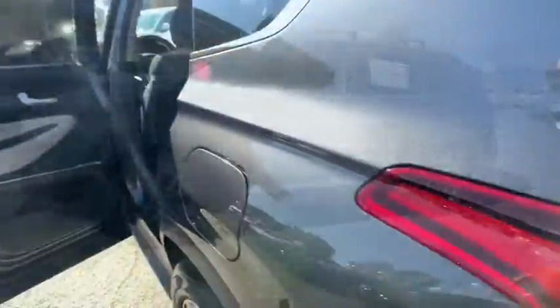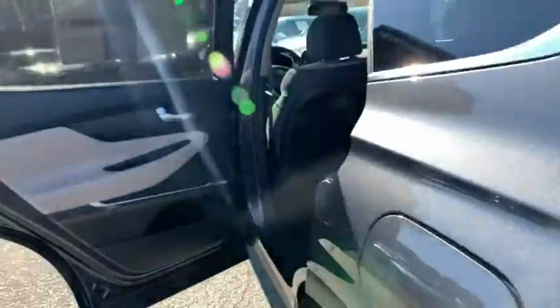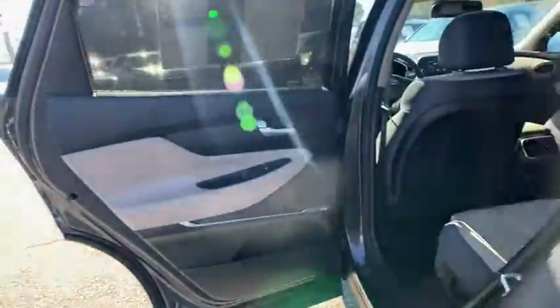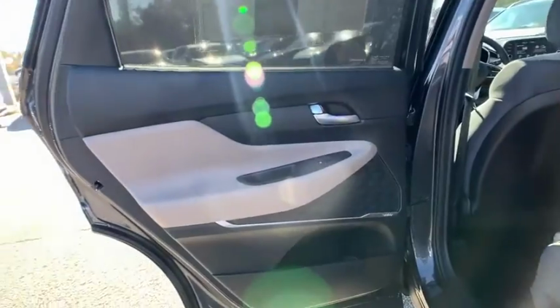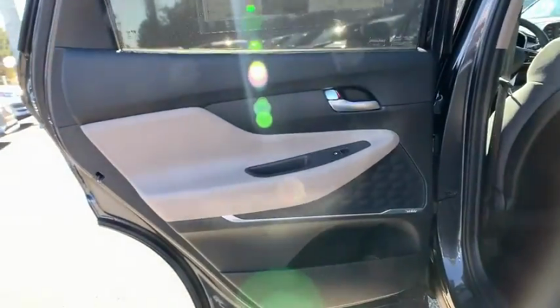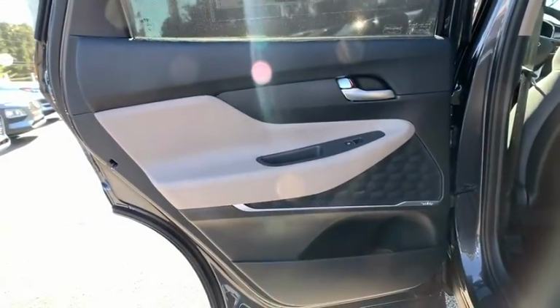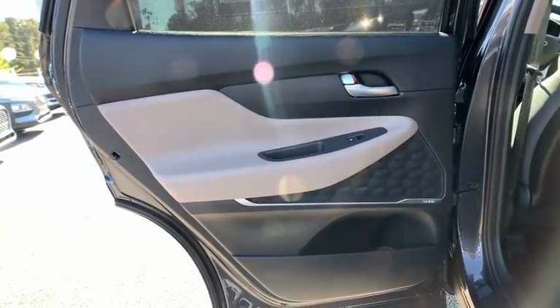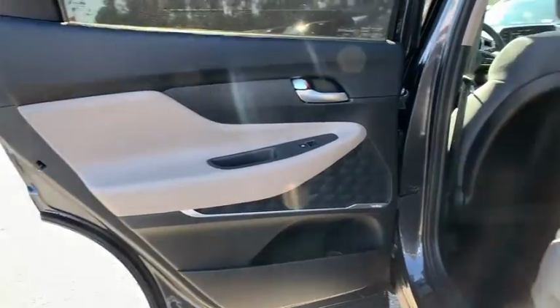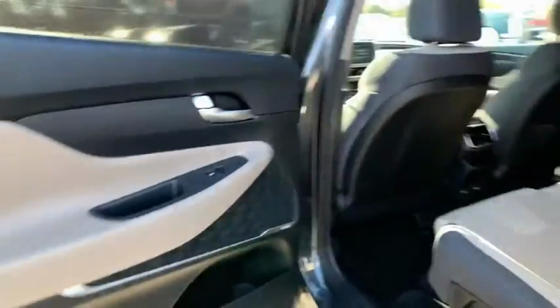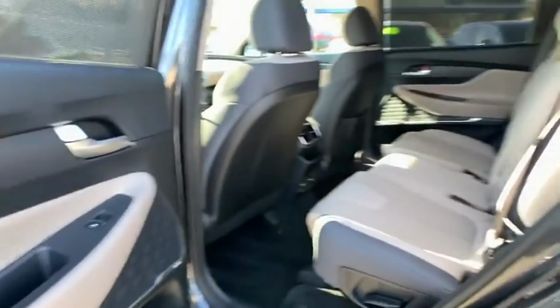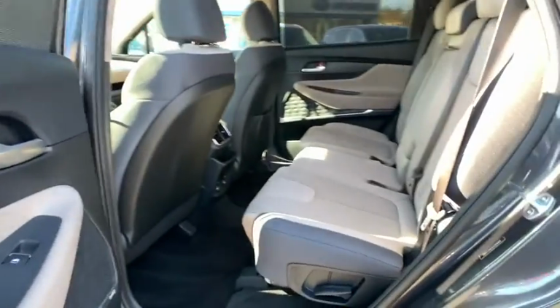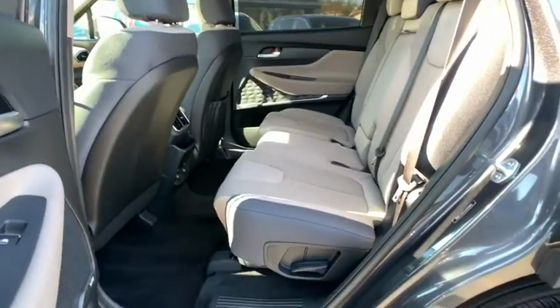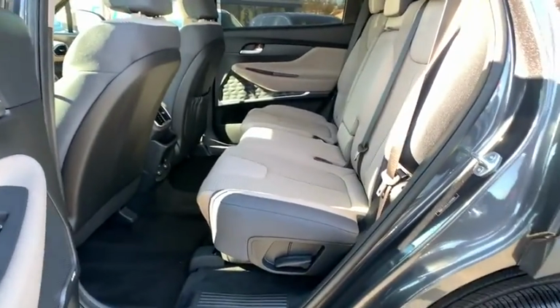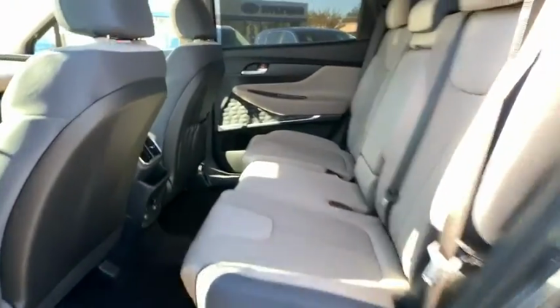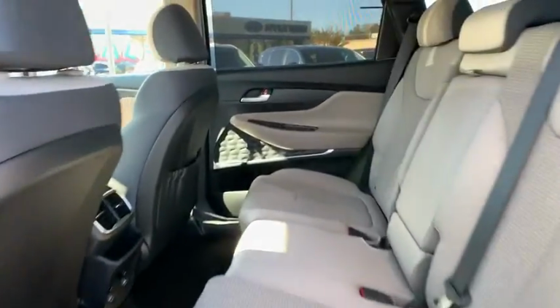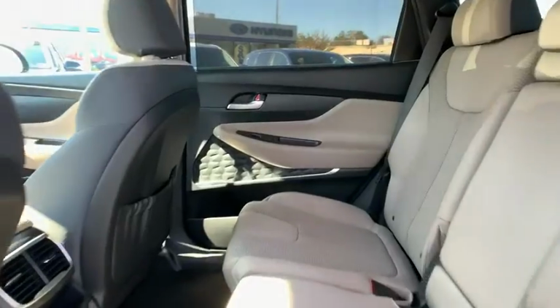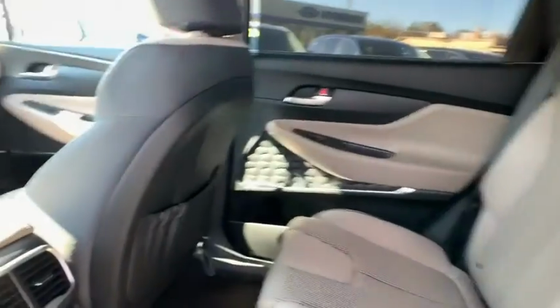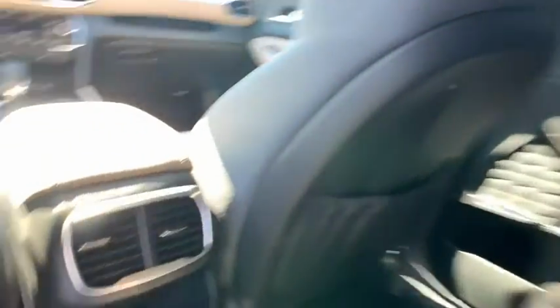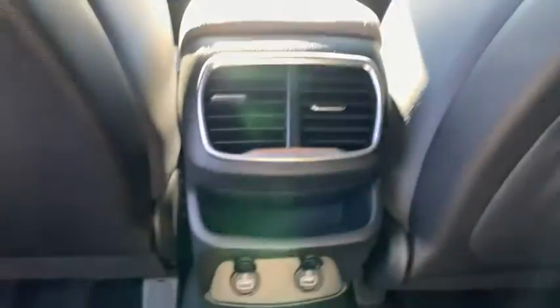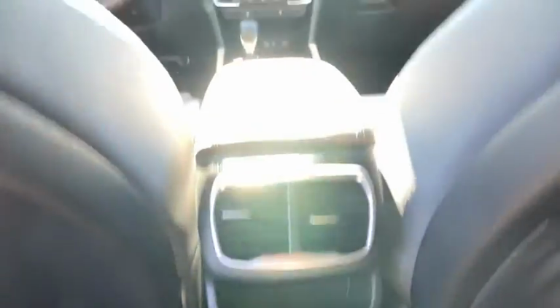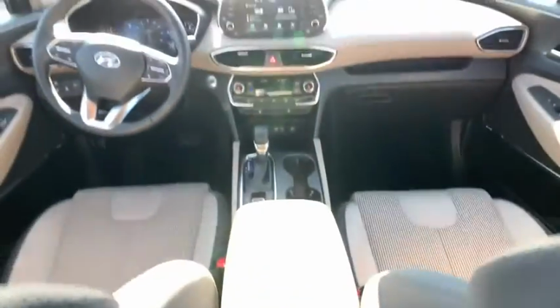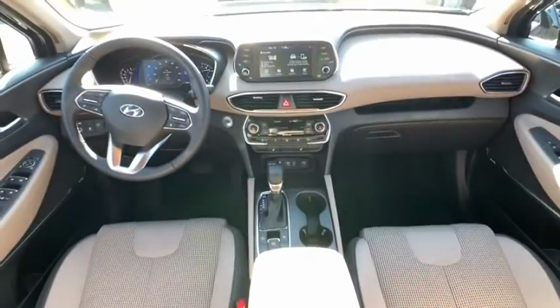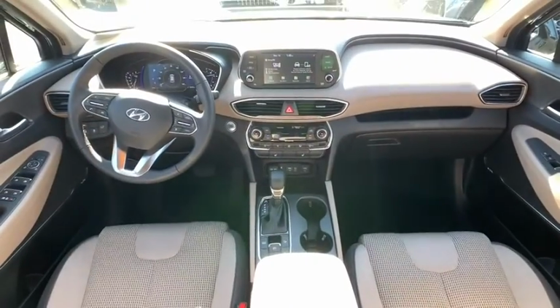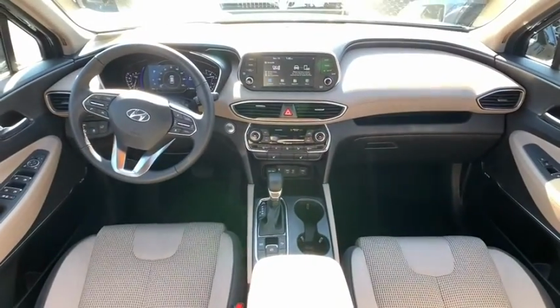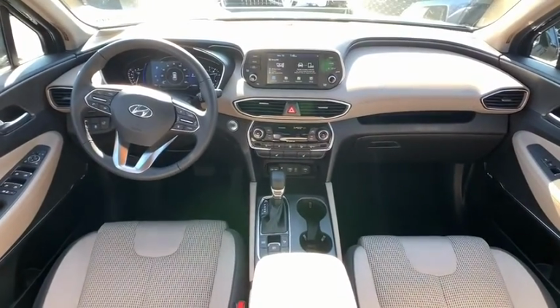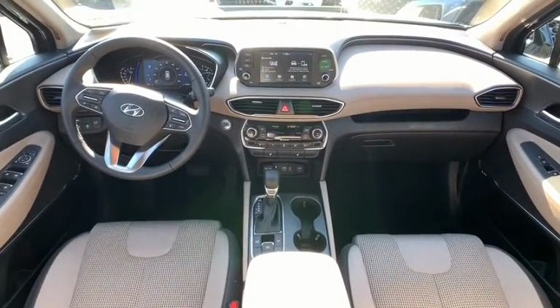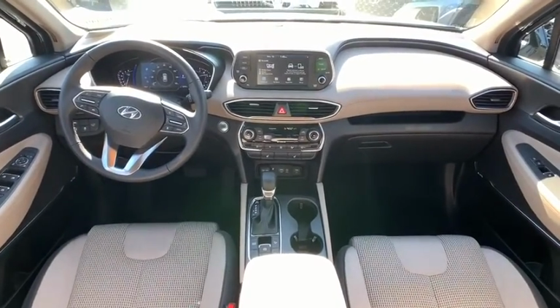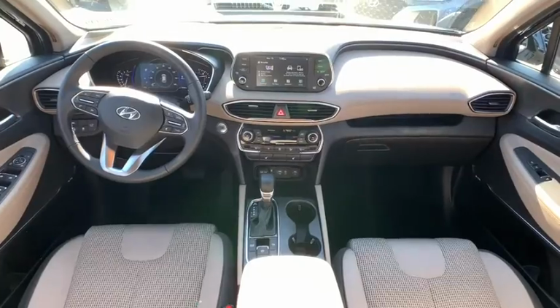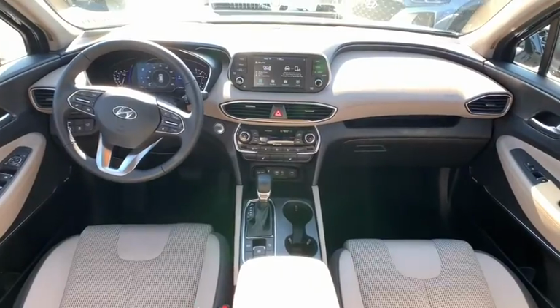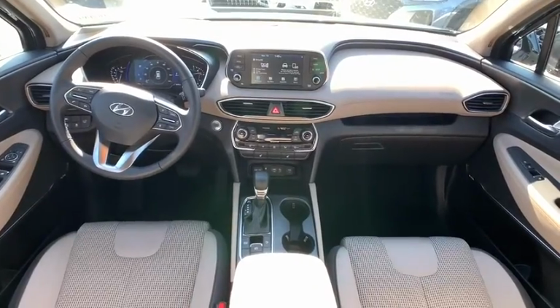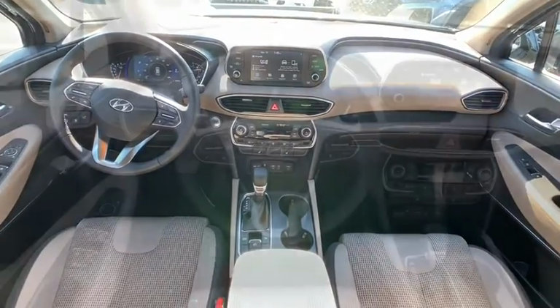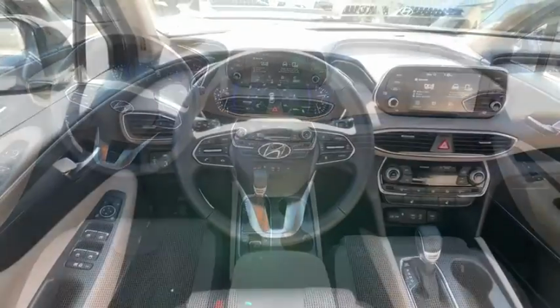Electronic stability control, heated front seats, fog lights, power windows, security system, rear window defroster, panic alarm, overhead console, cargo net, carpeted floor mats, tachometer, remote keyless entry.